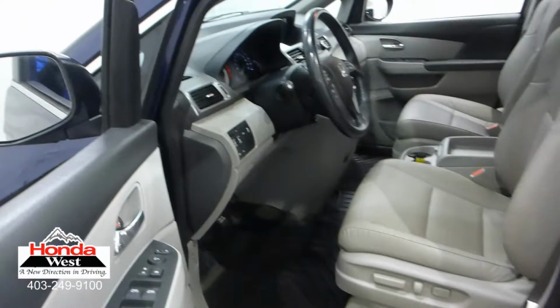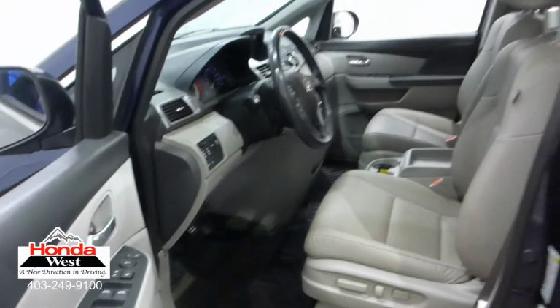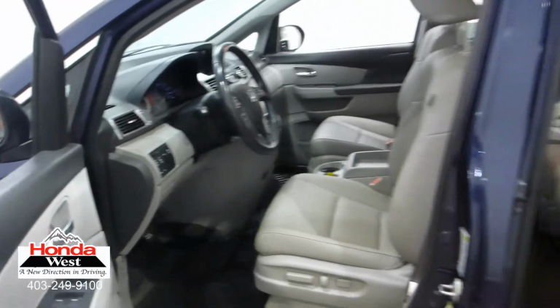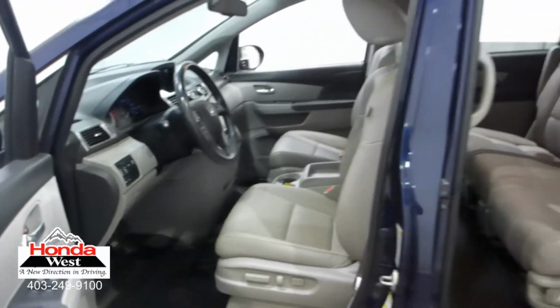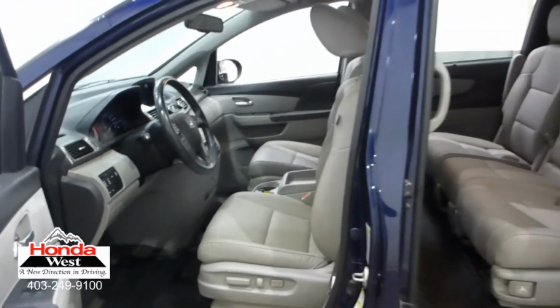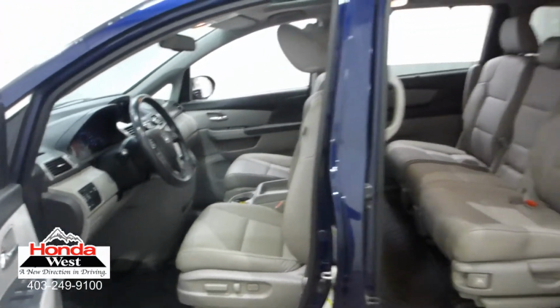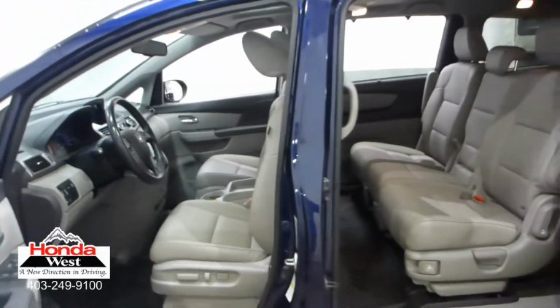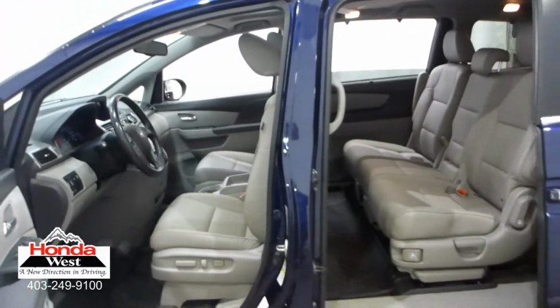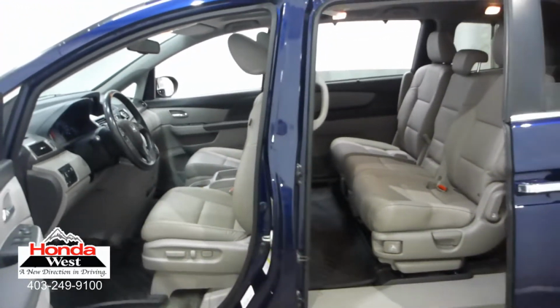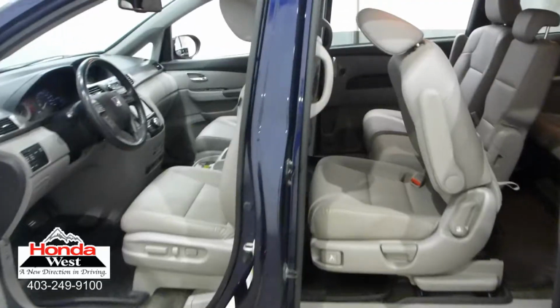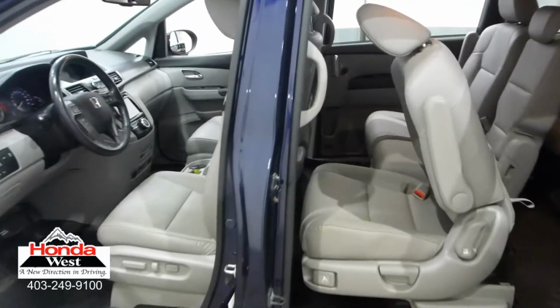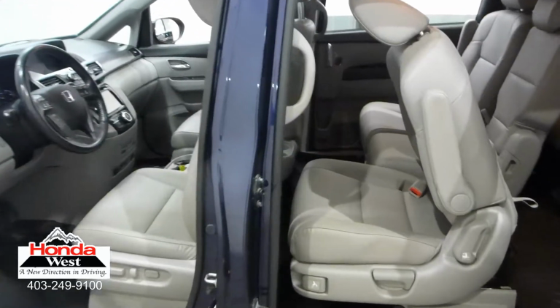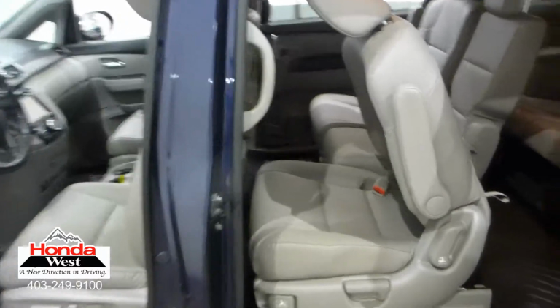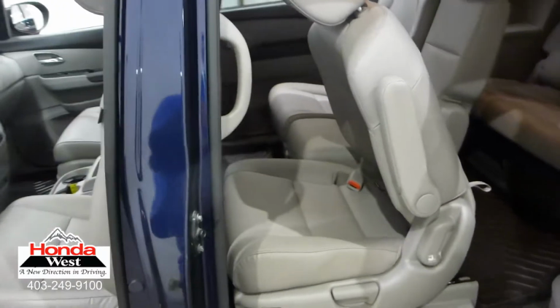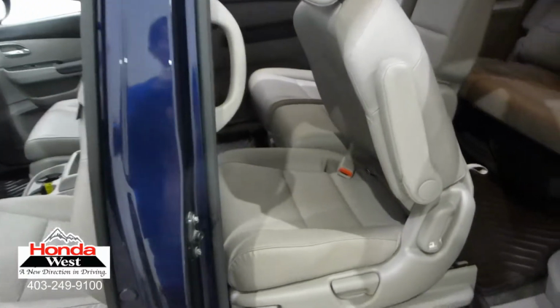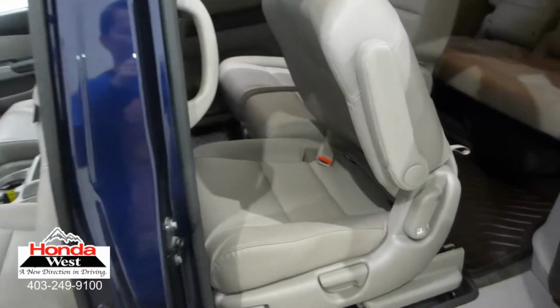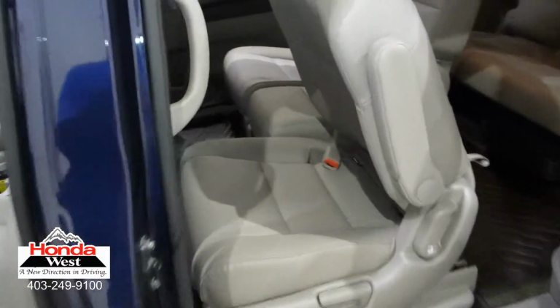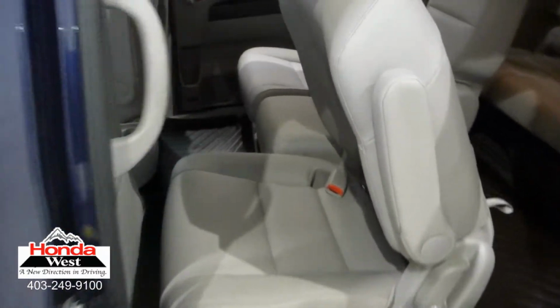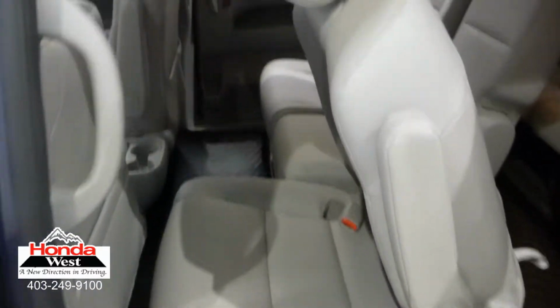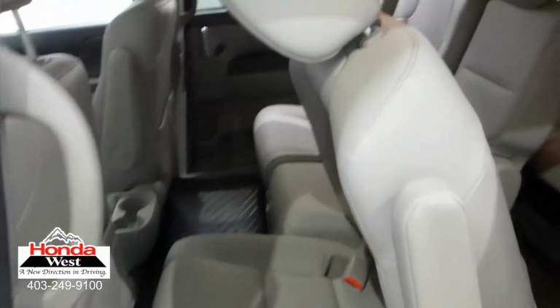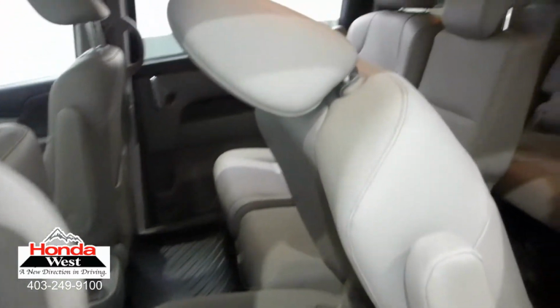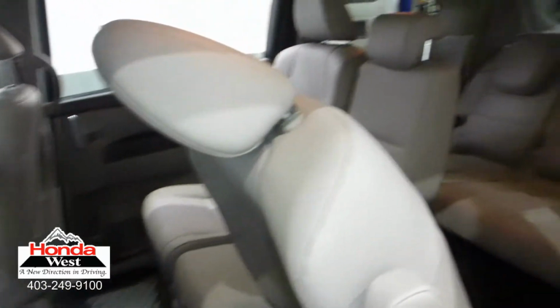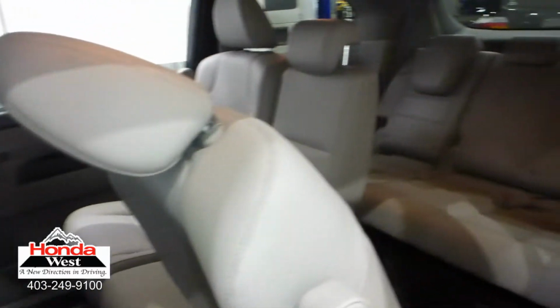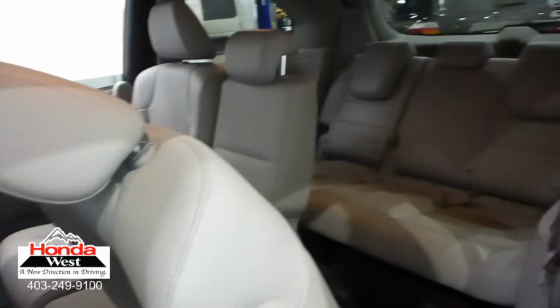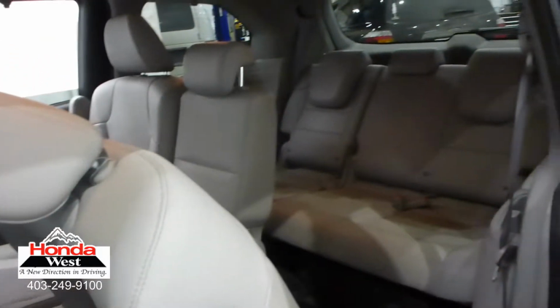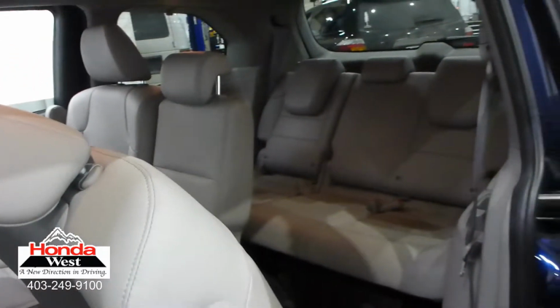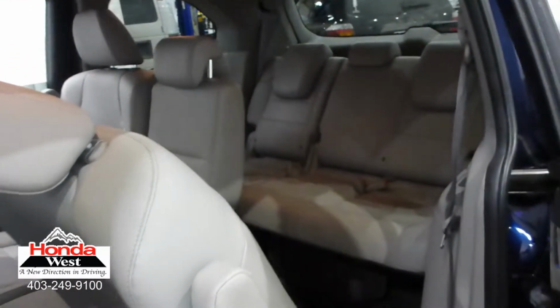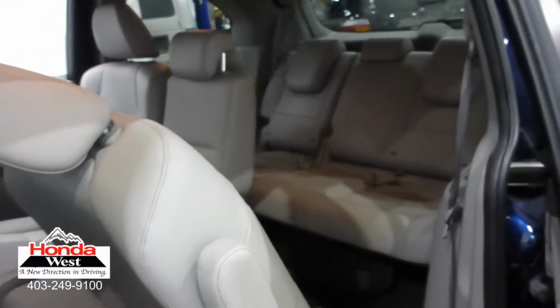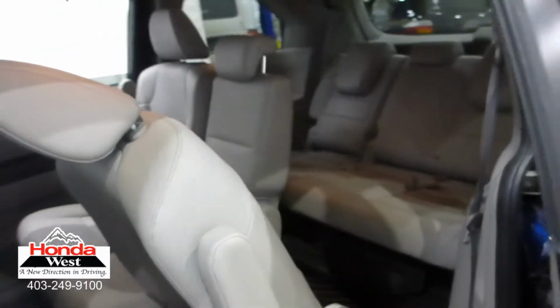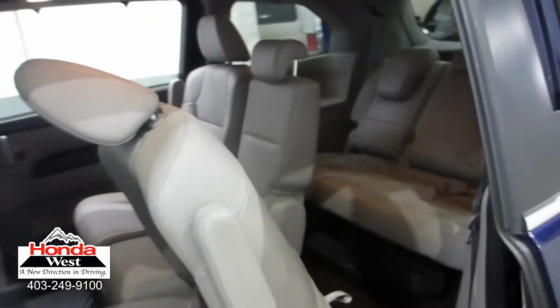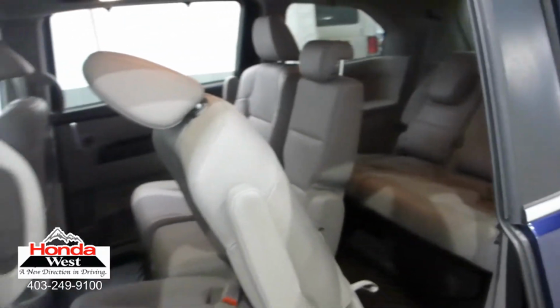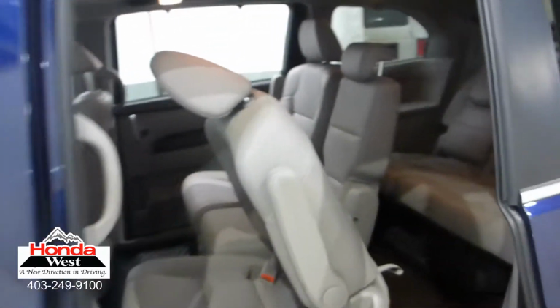The best thing is, we don't have to spend hours haggling back and forth. And just because our price is the lowest doesn't mean that we've skimped in other areas. All used cars at Honda West go through a thorough mechanical inspection and a recondition to Honda Canada certified standards, whether they're a Honda or not.